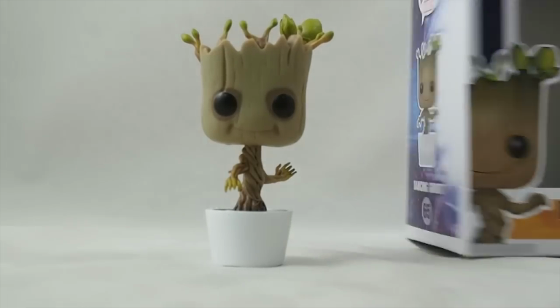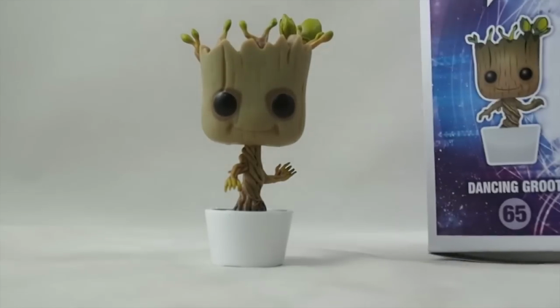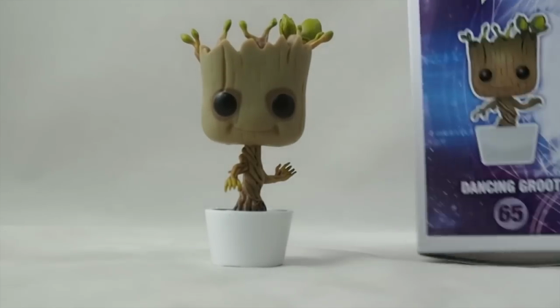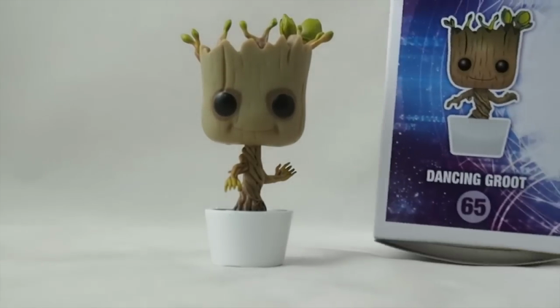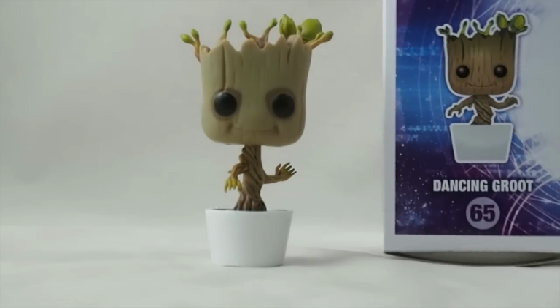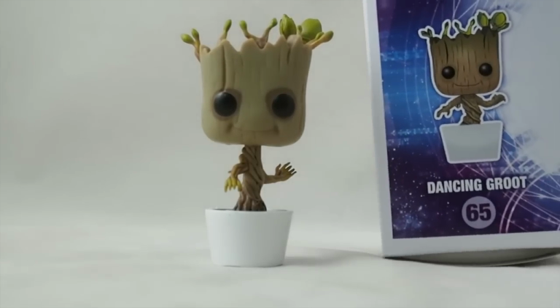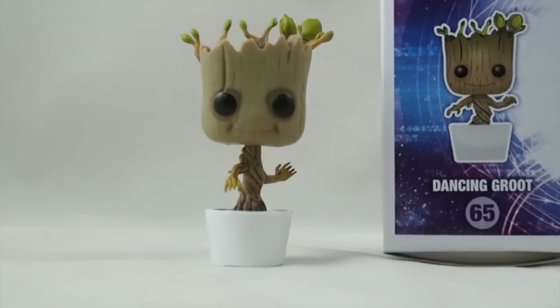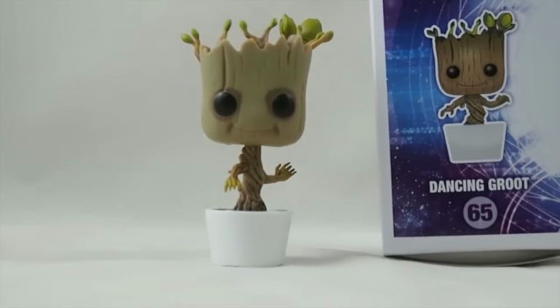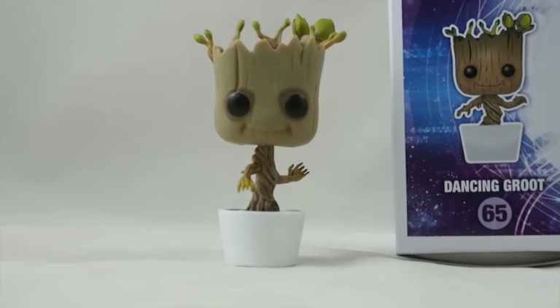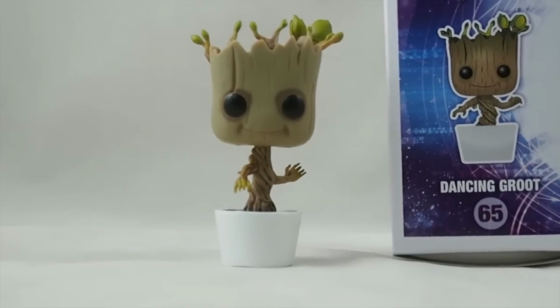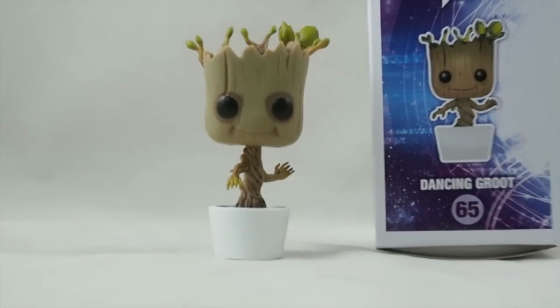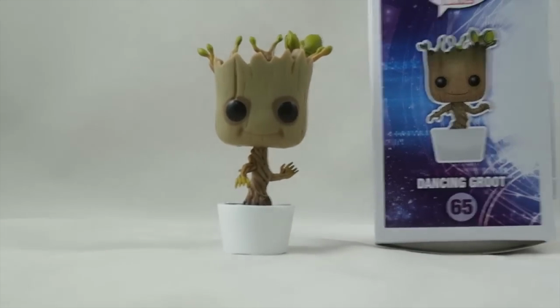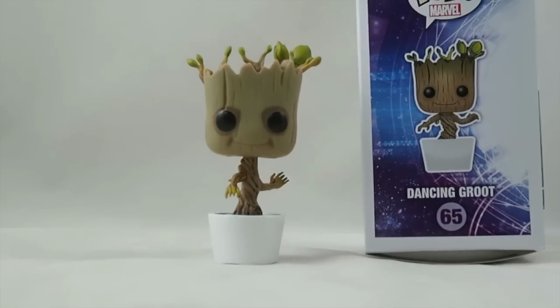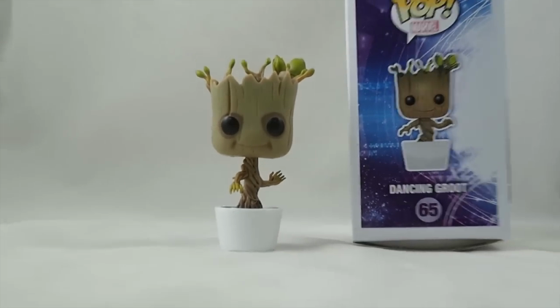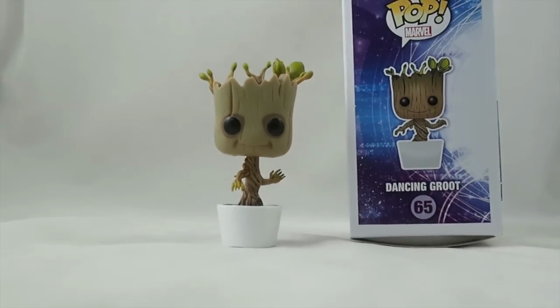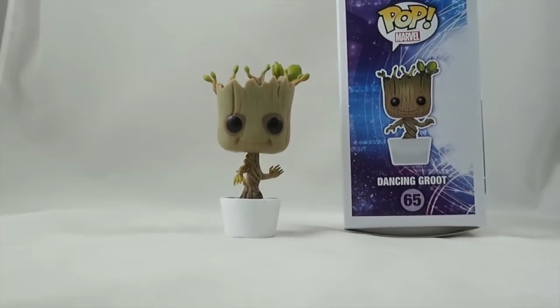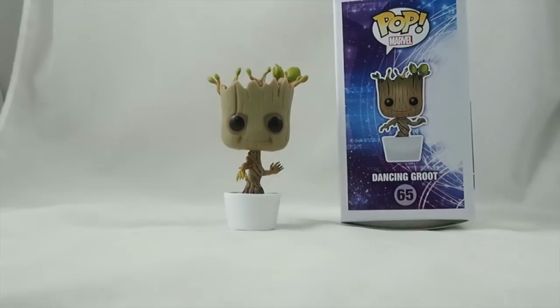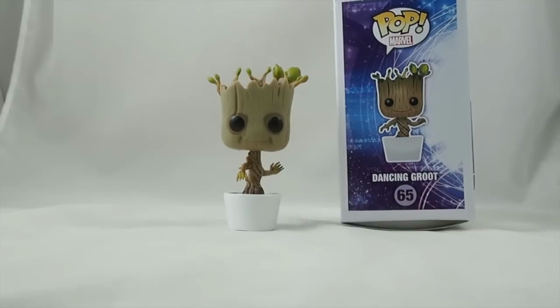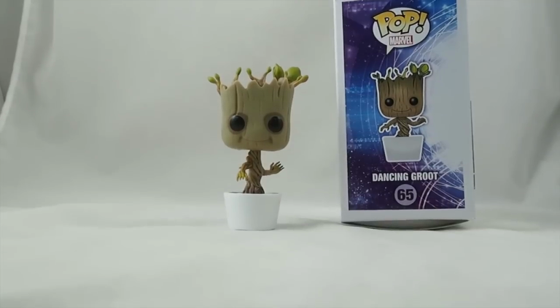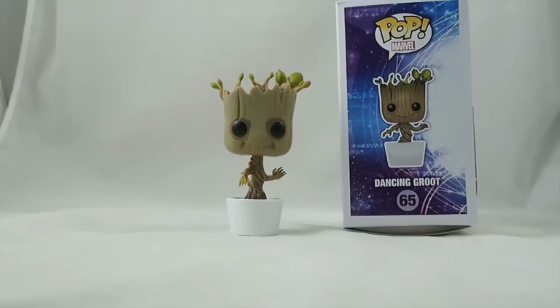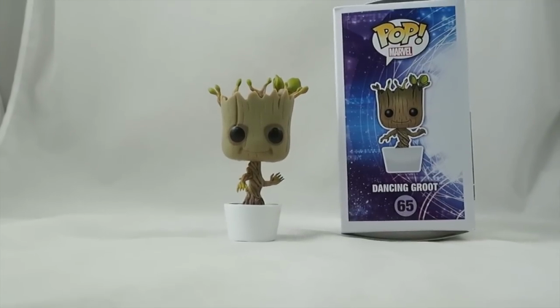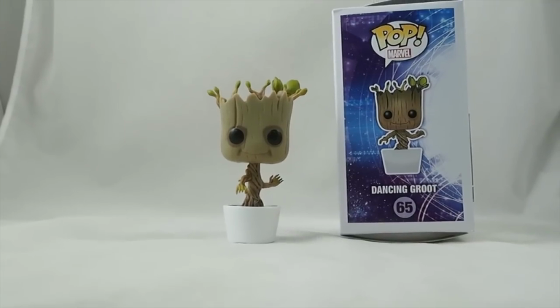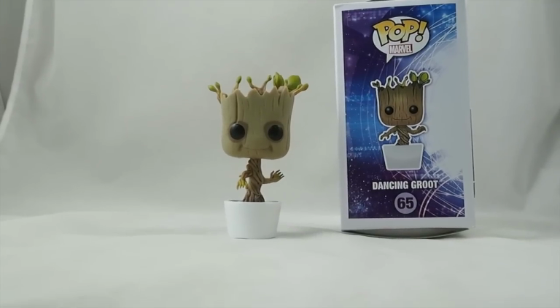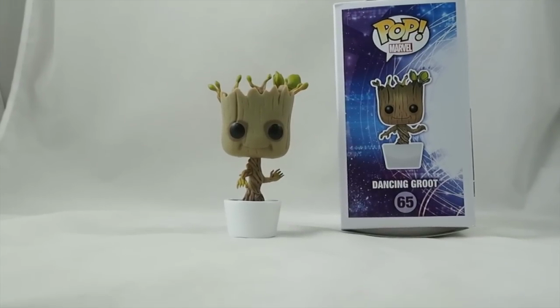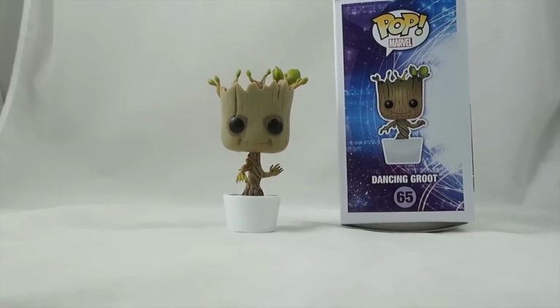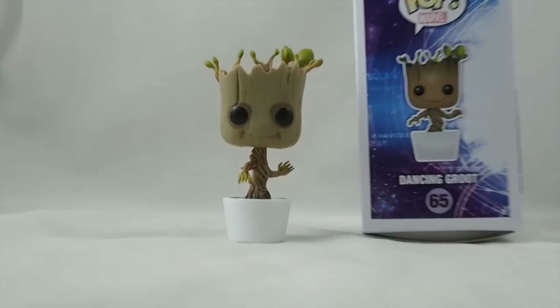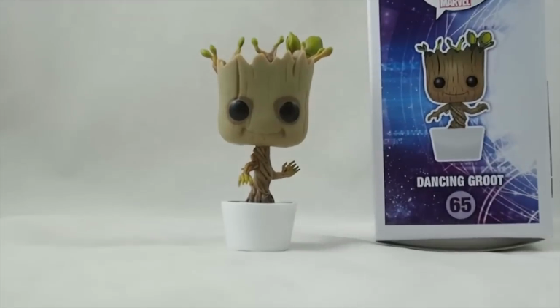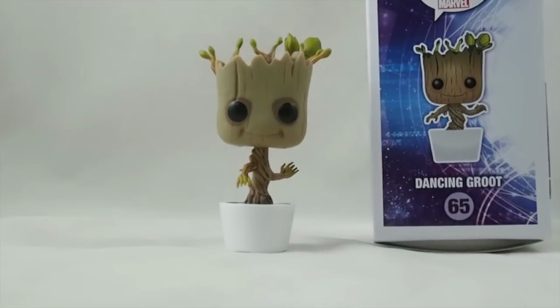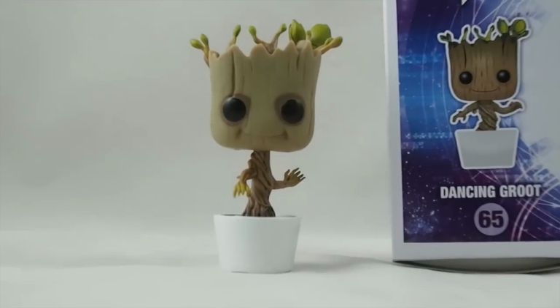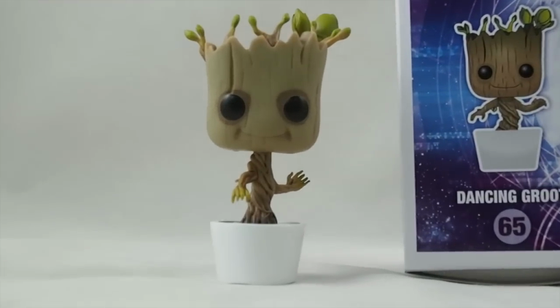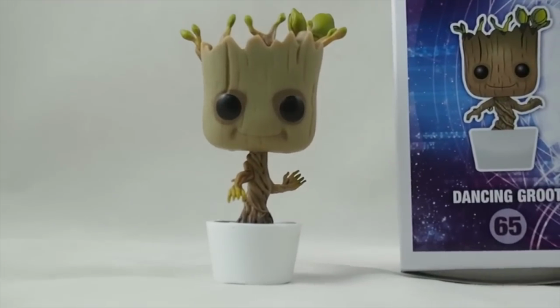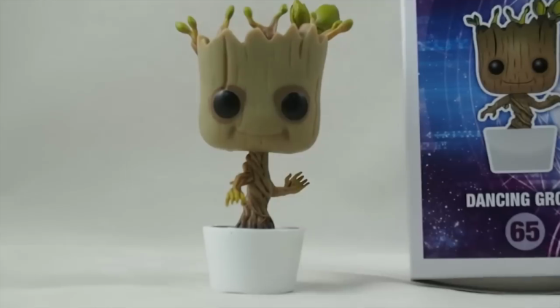You can get the collectible packaging that you see a wall of these pops anywhere. It looks kind of cool. But that's about it.